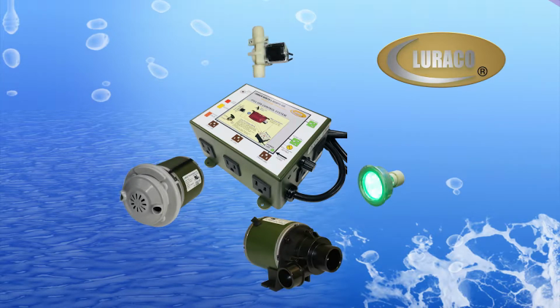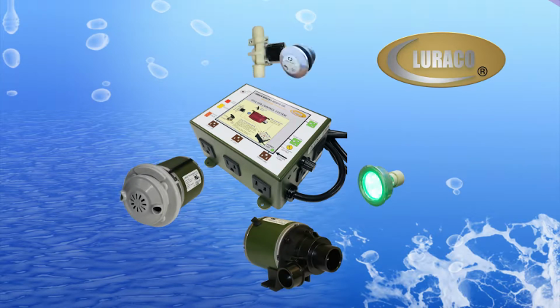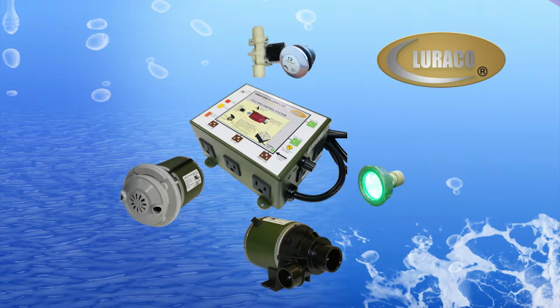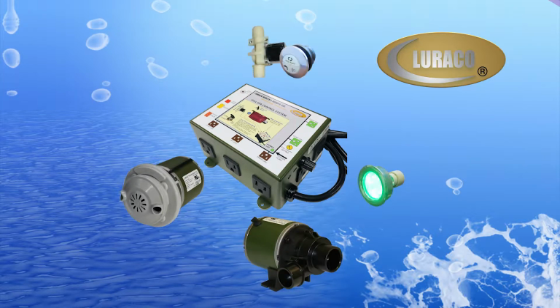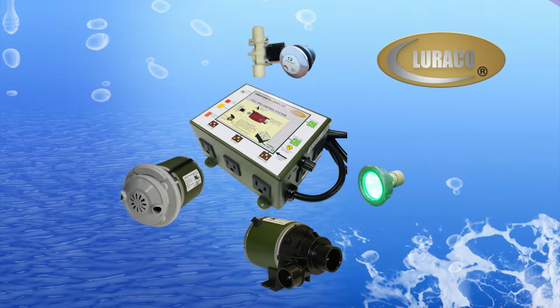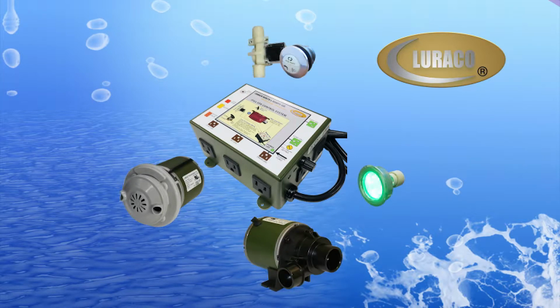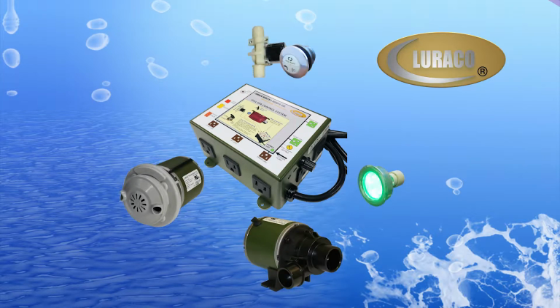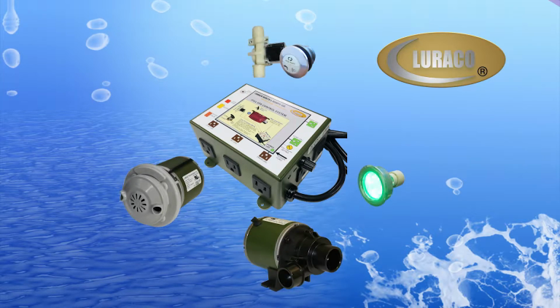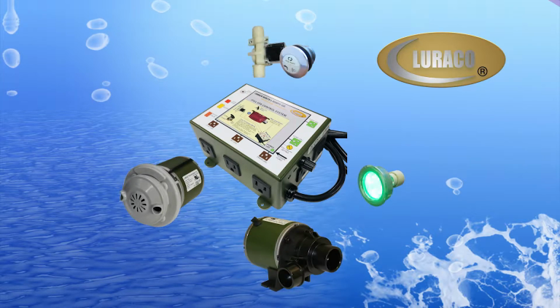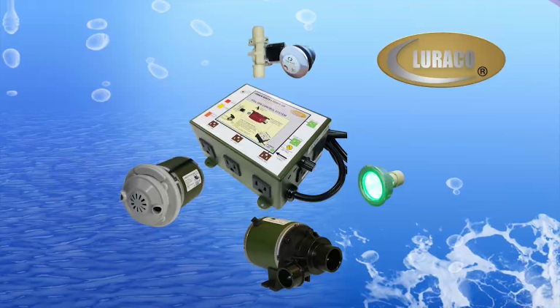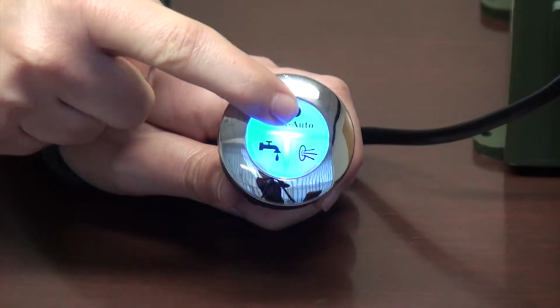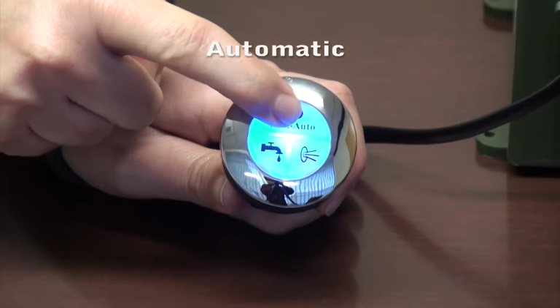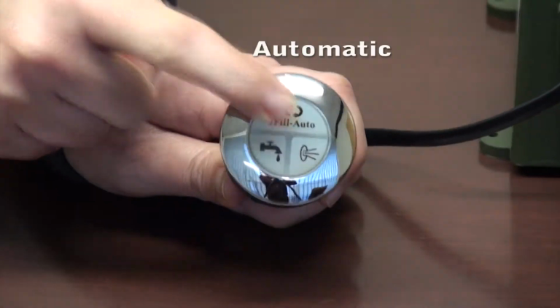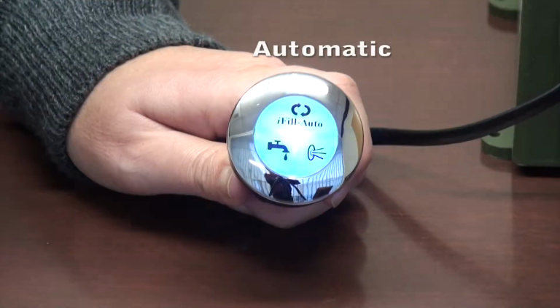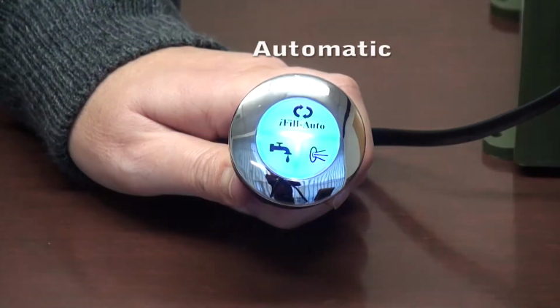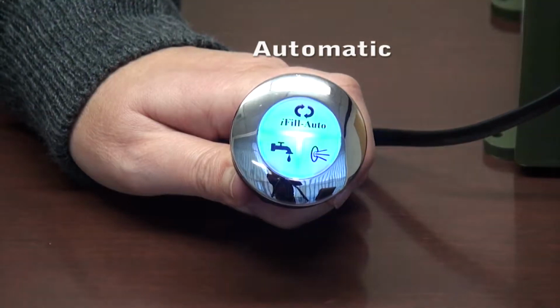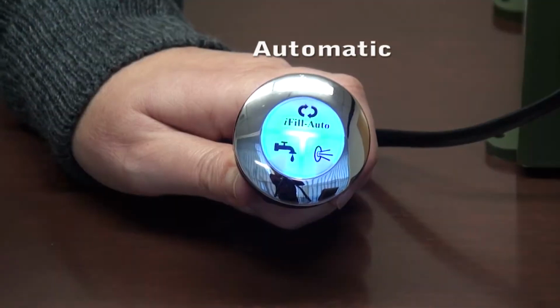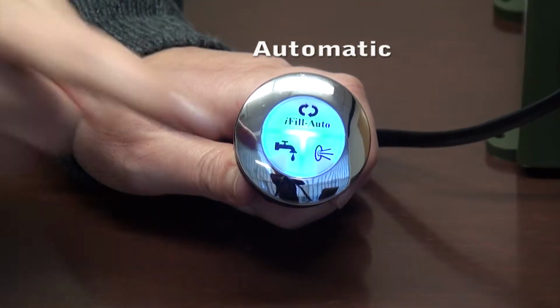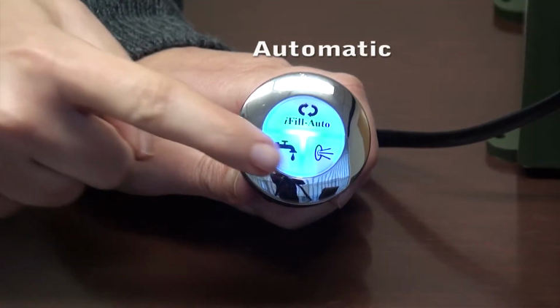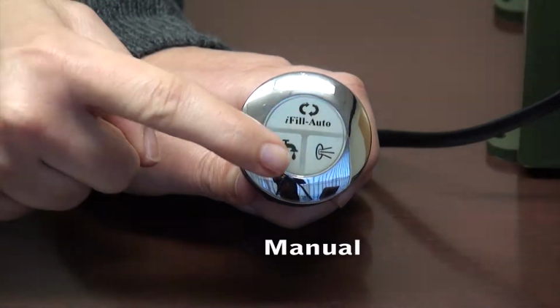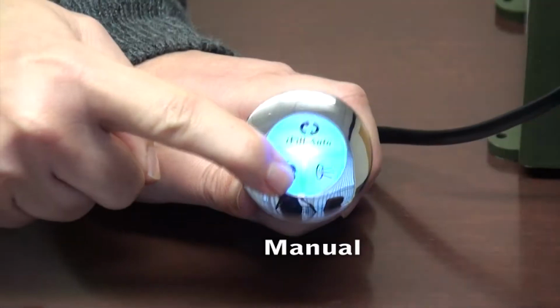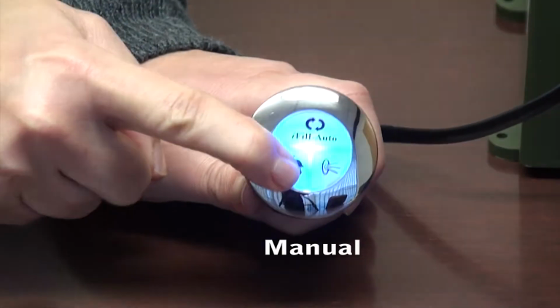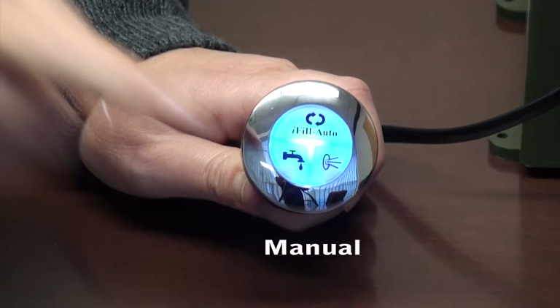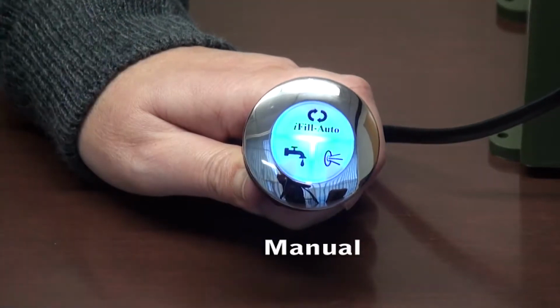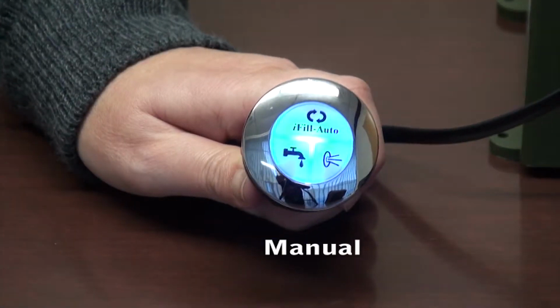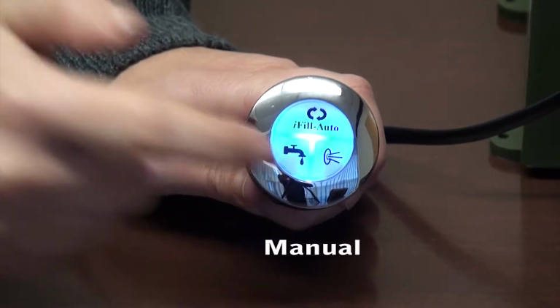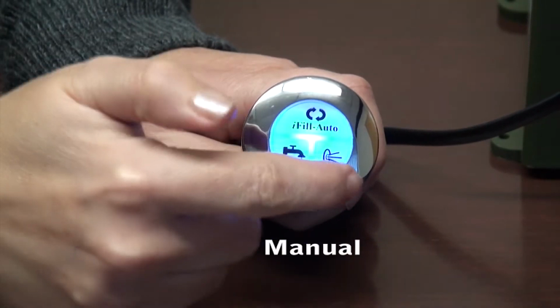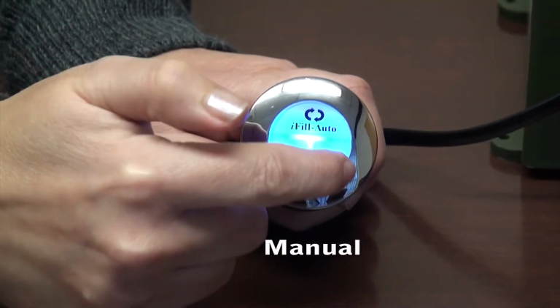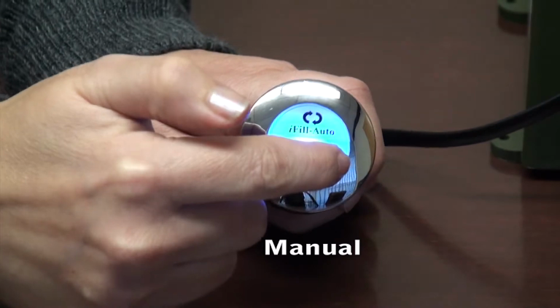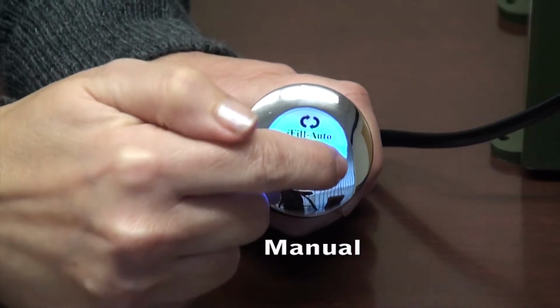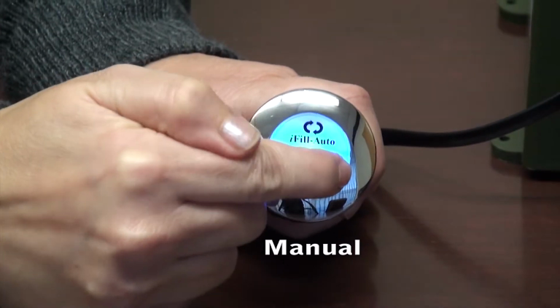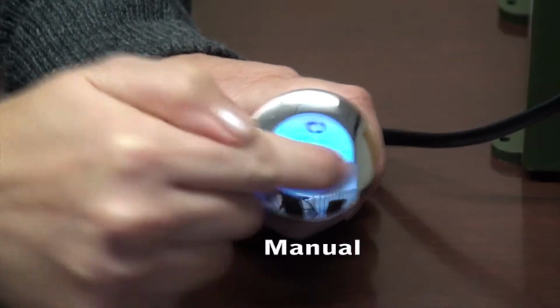The iFill 4 also controls the smart automatic water fill, and can operate in either automatic or manual modes, making it easy to use for the nail technician.